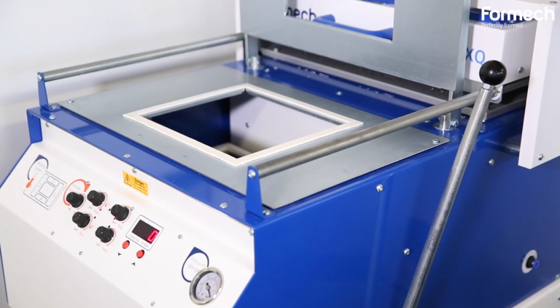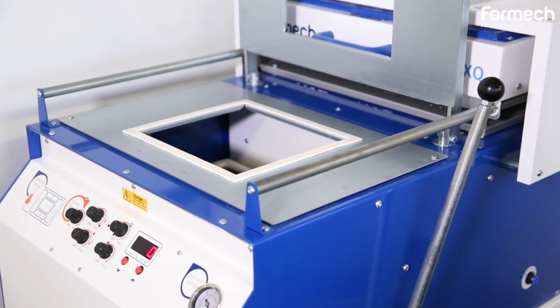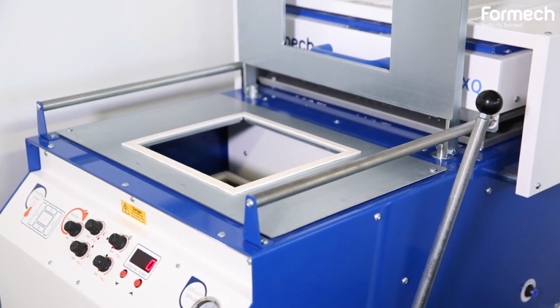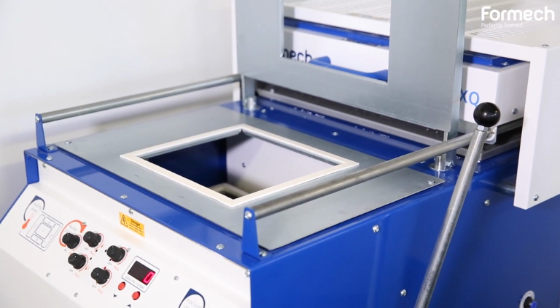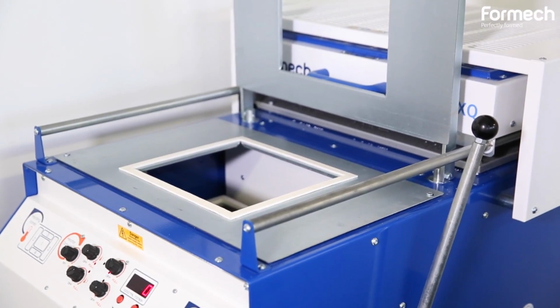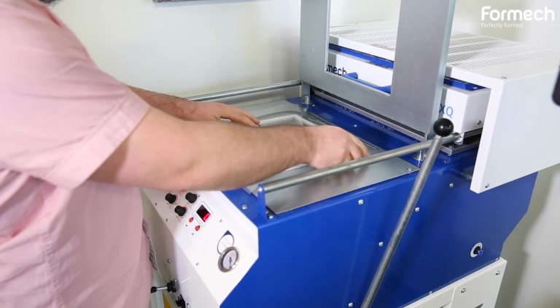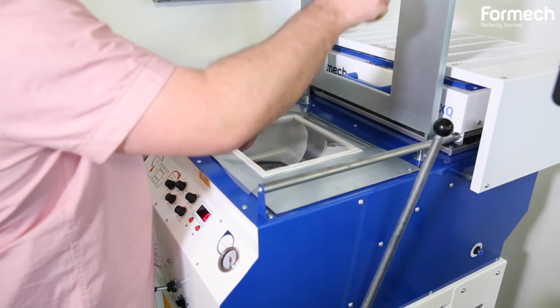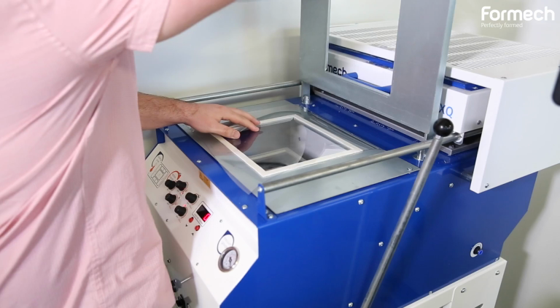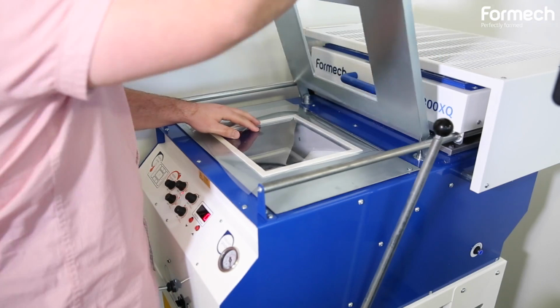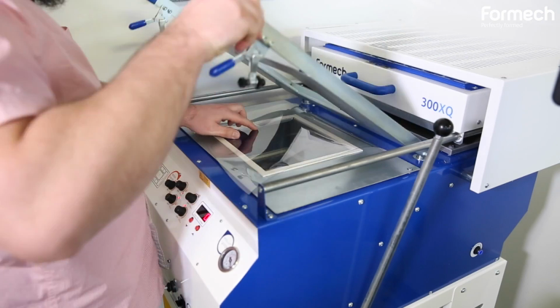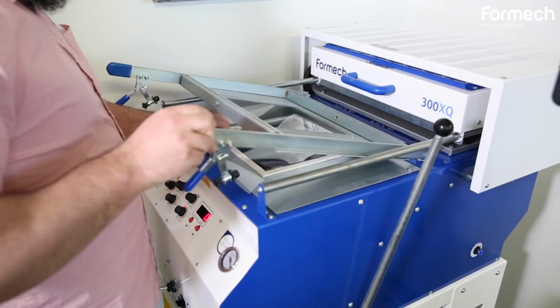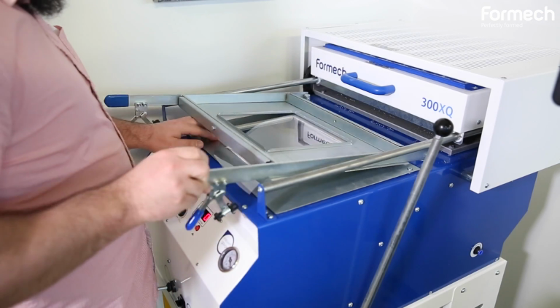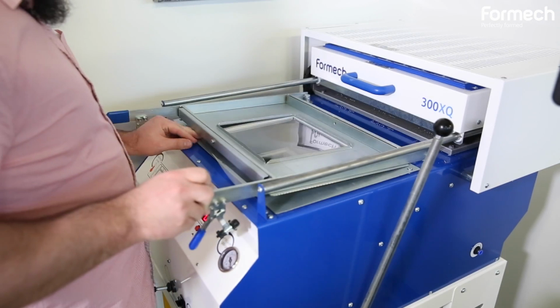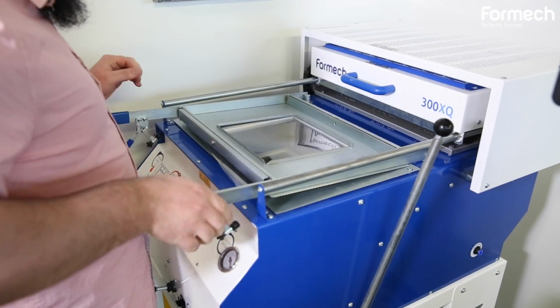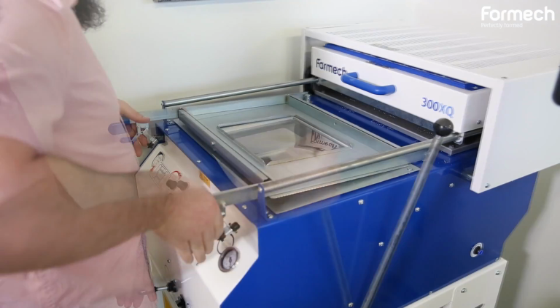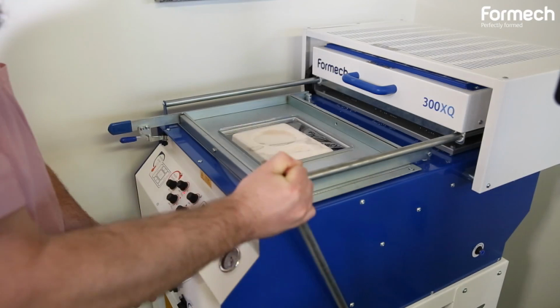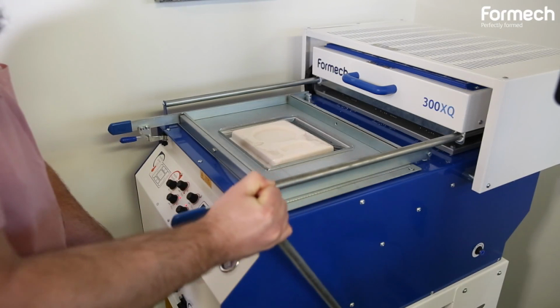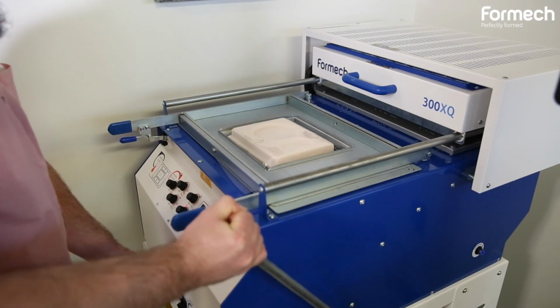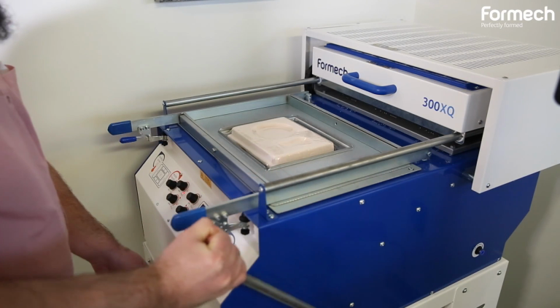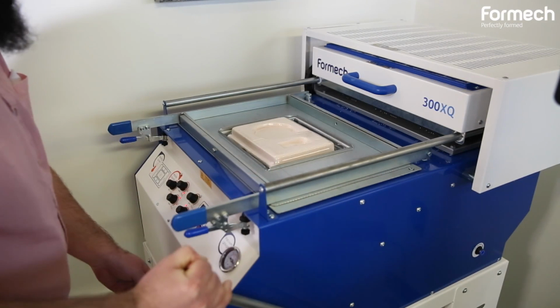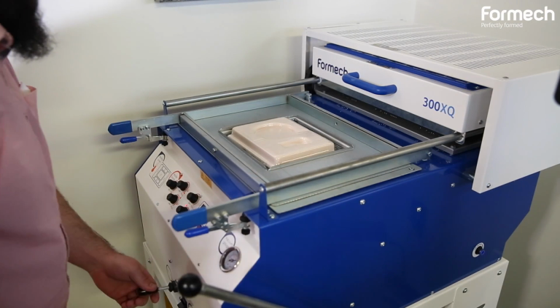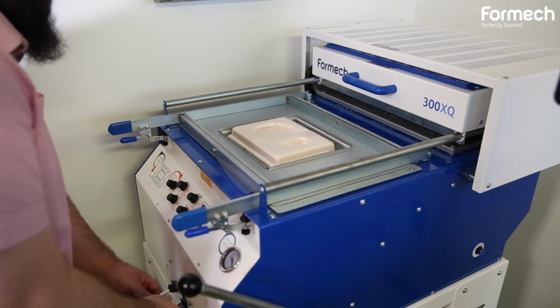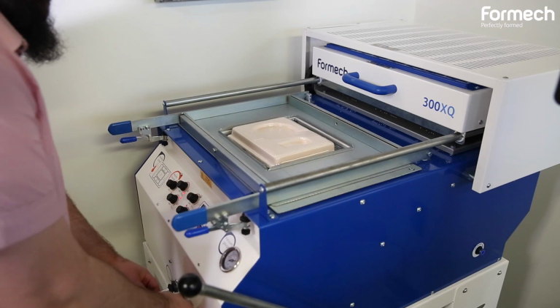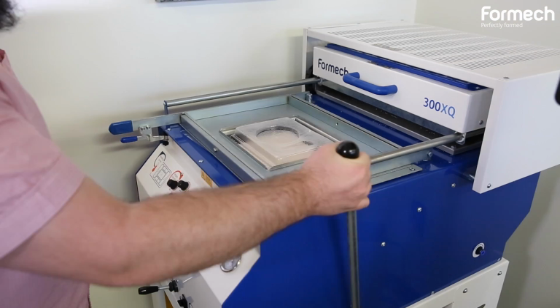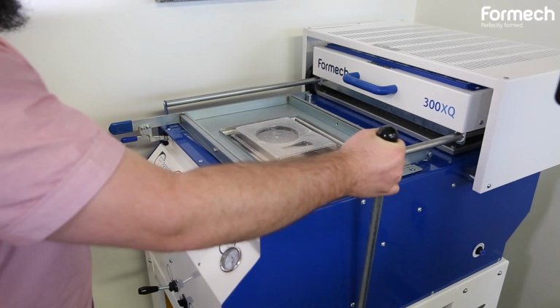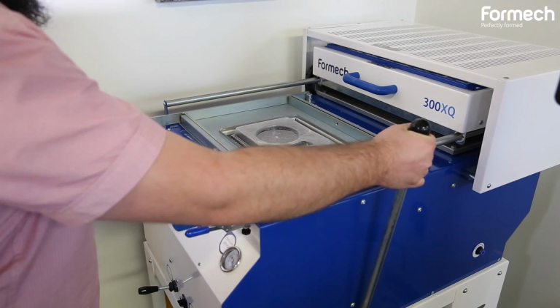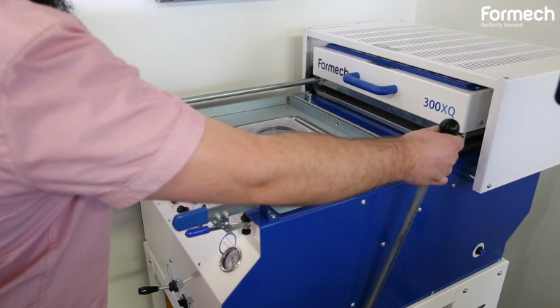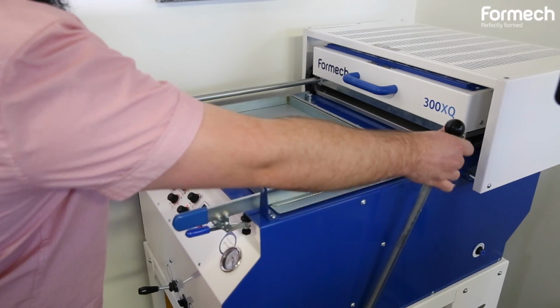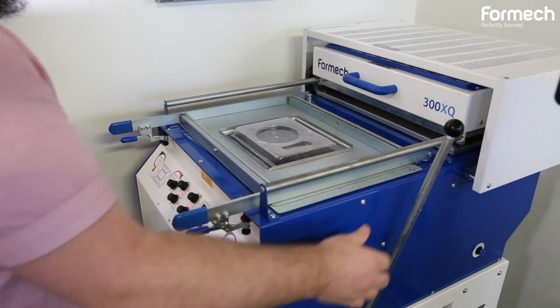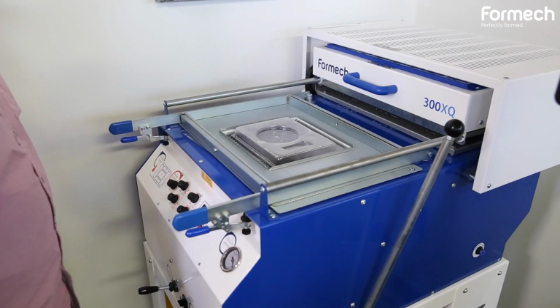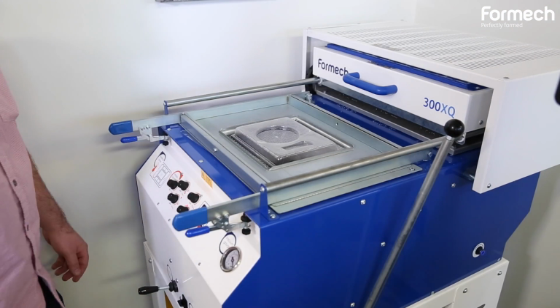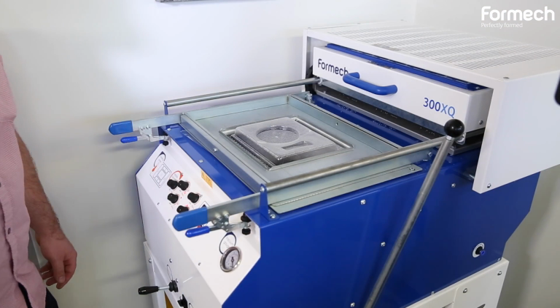It has the size that we needed. It's pretty easy to use and it used the materials that we needed. We are not mold makers or tool makers — we're designers, so this is the first time we're getting into tool and mold making.